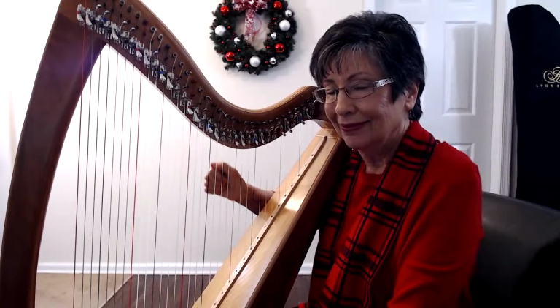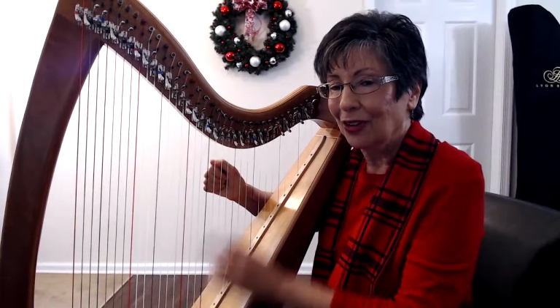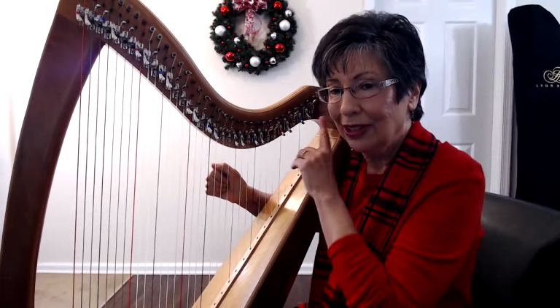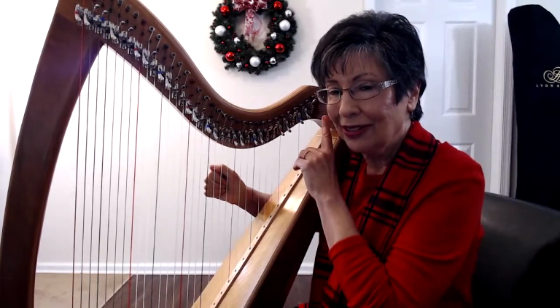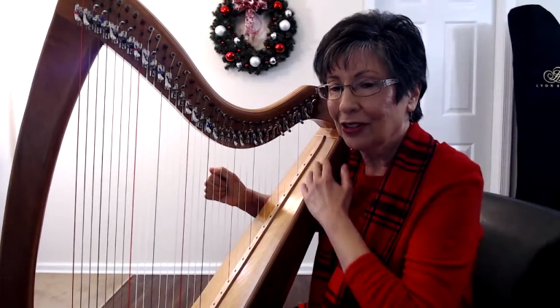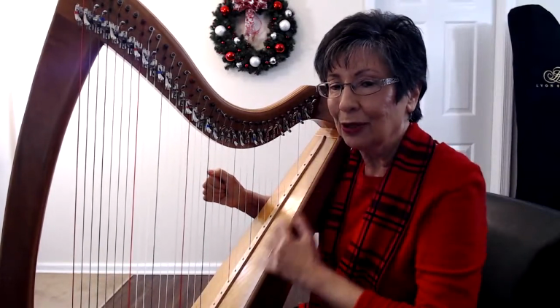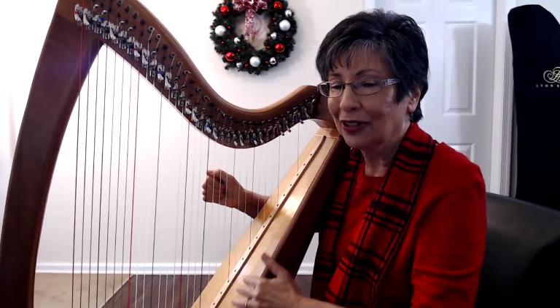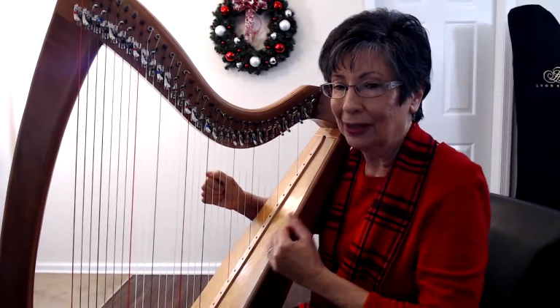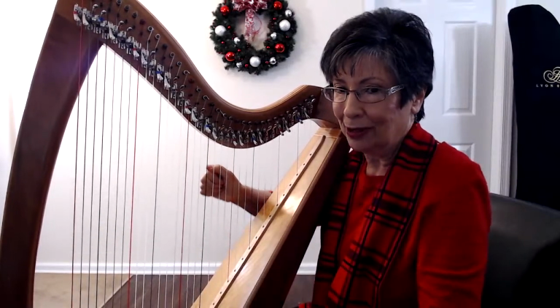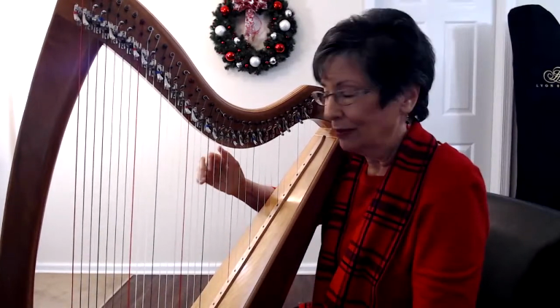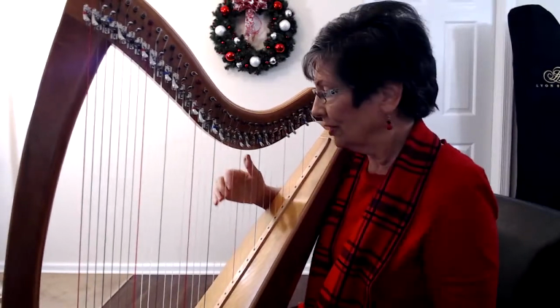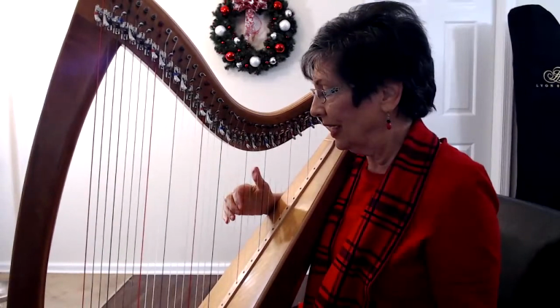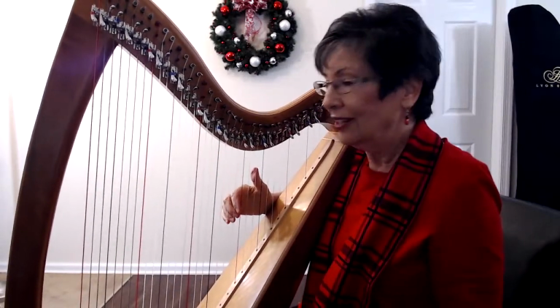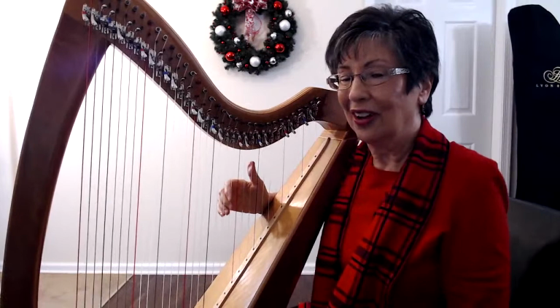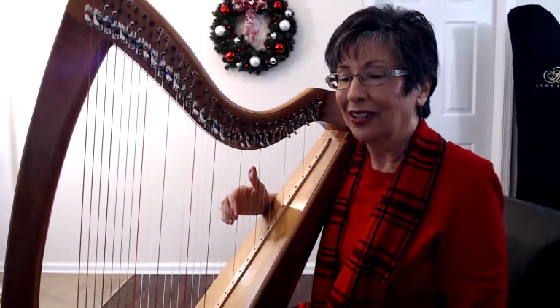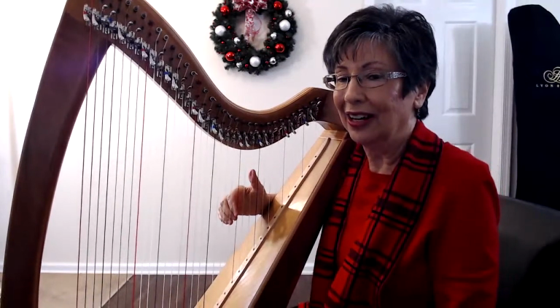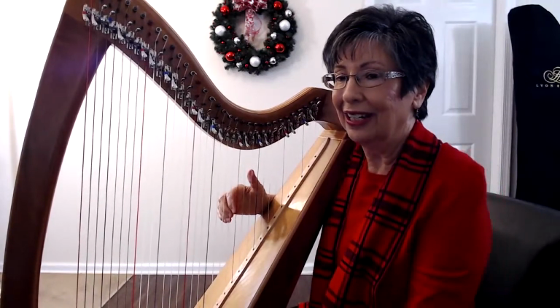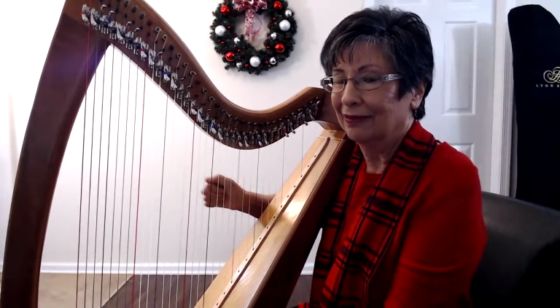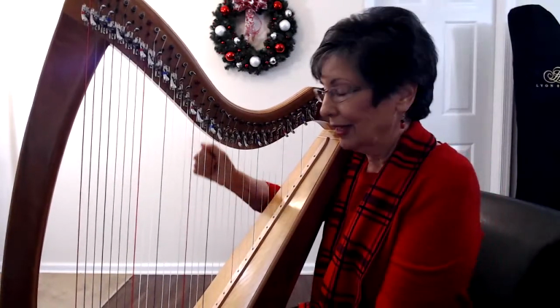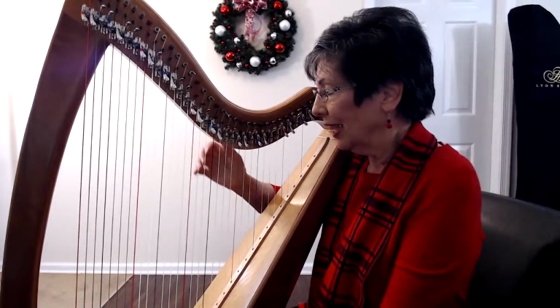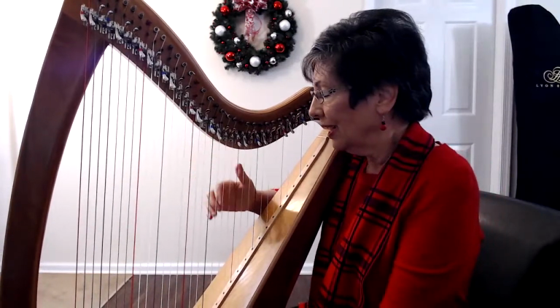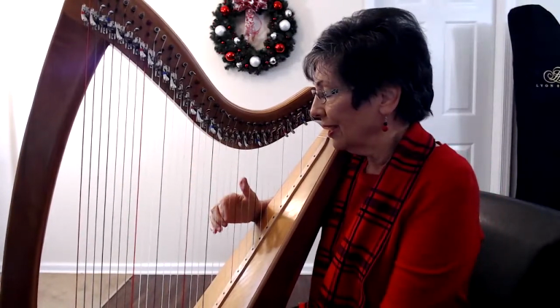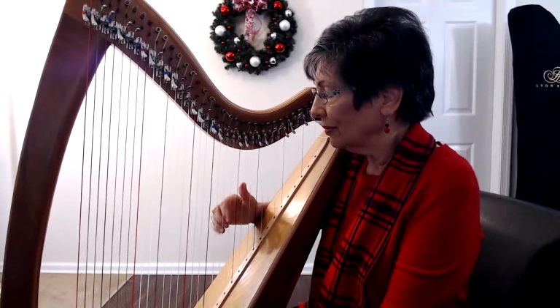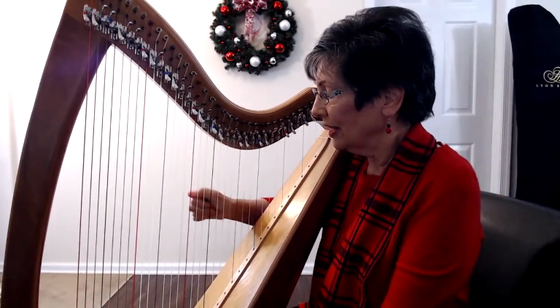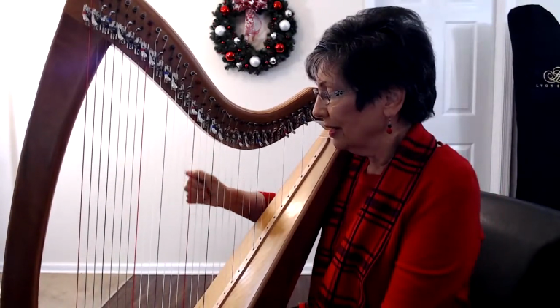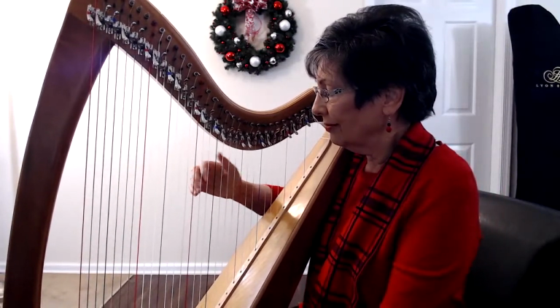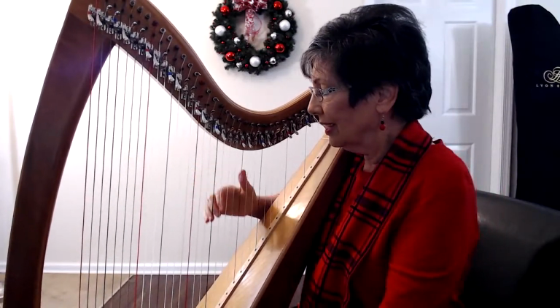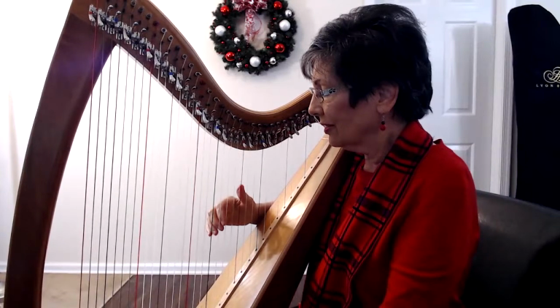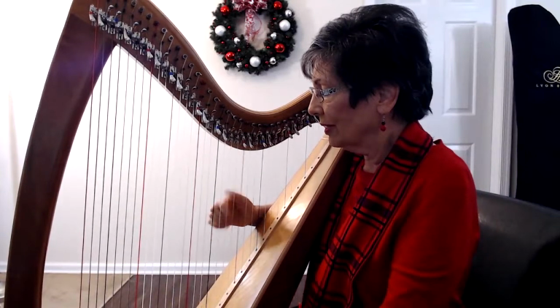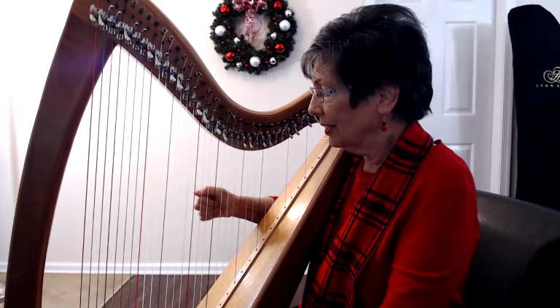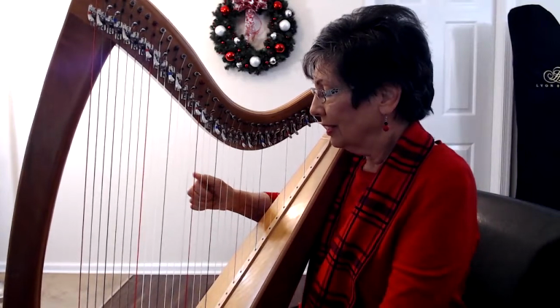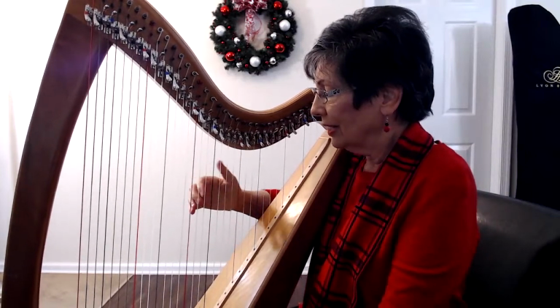Also listen to the beautiful sound coming from your harp. Now we're going to go down — this is high C and high E — and play, relax, play, relax.